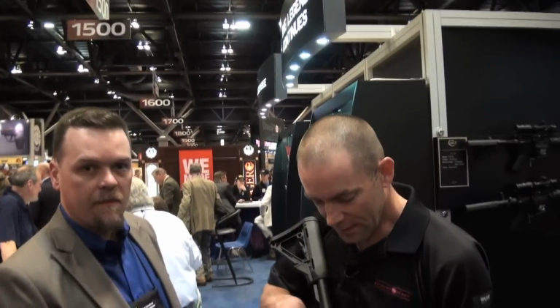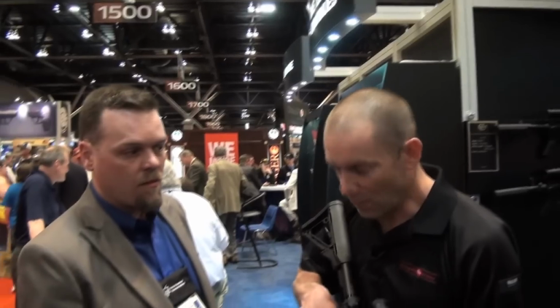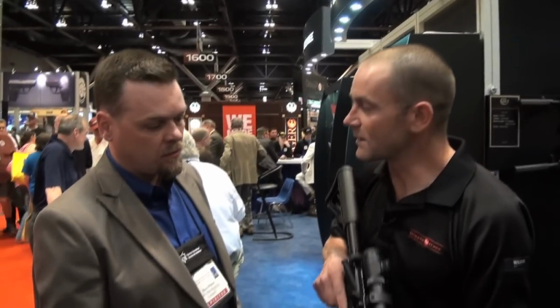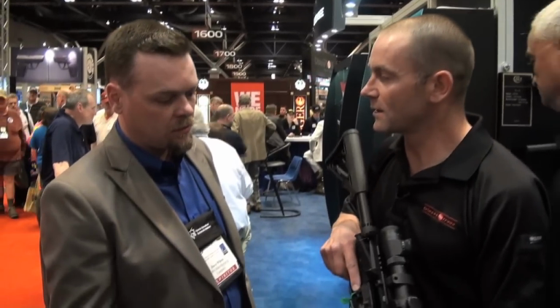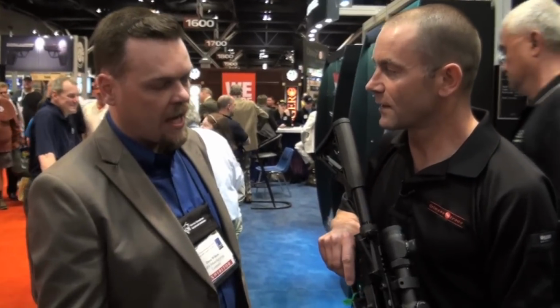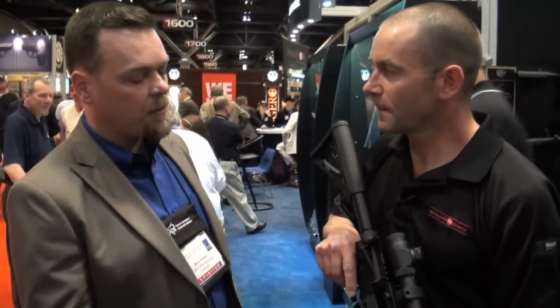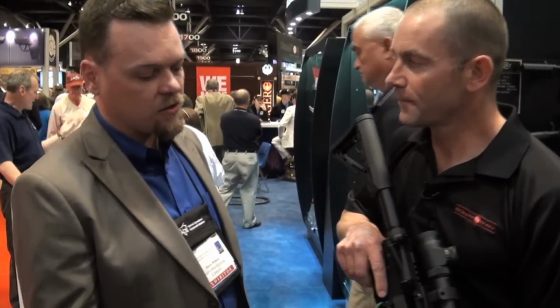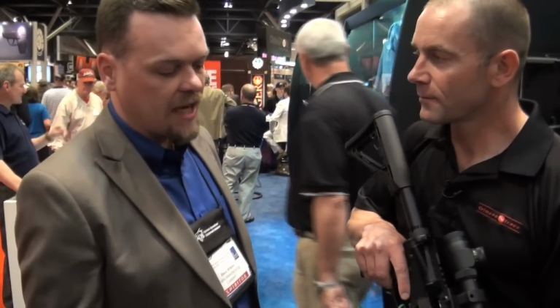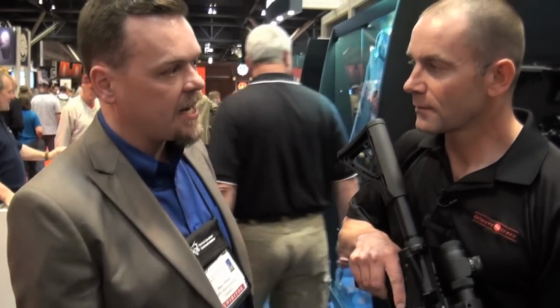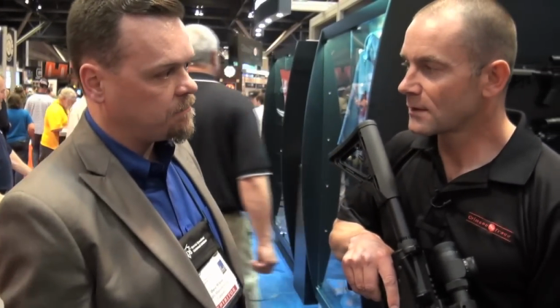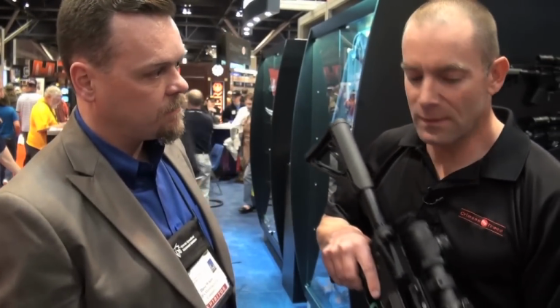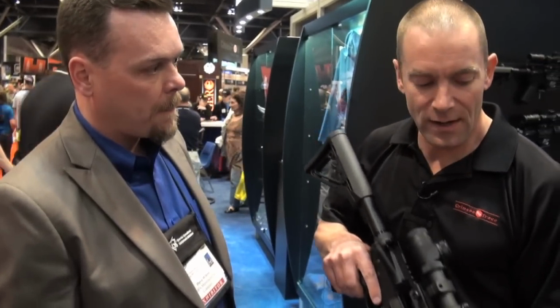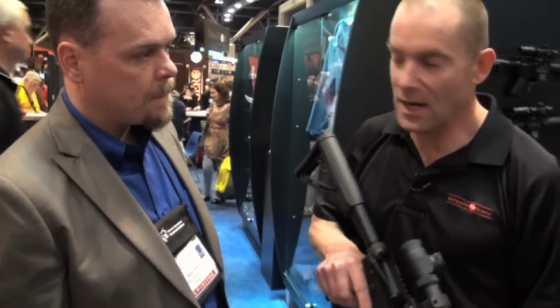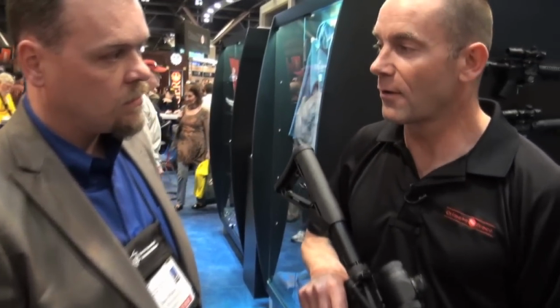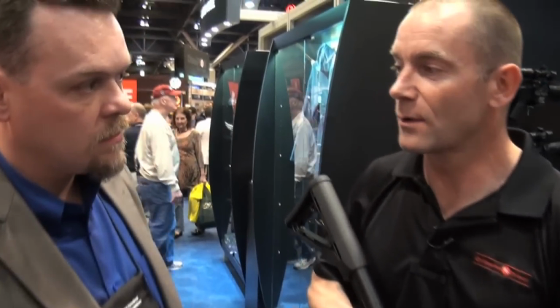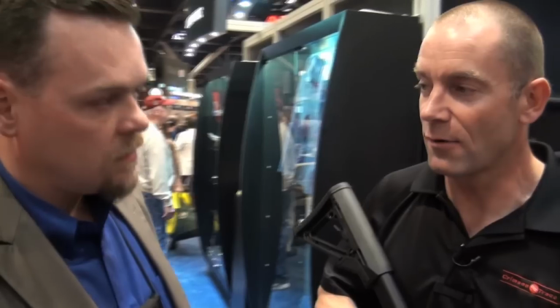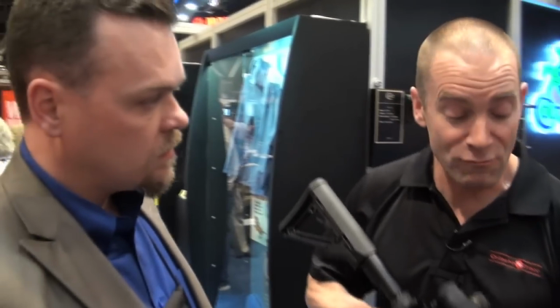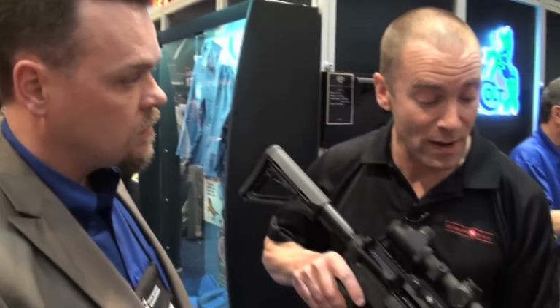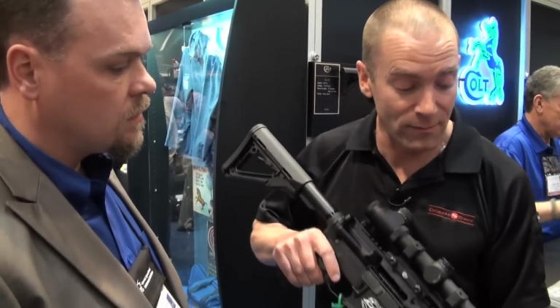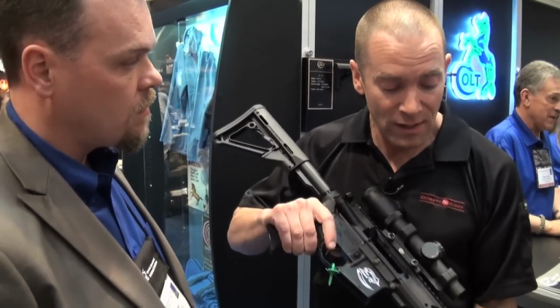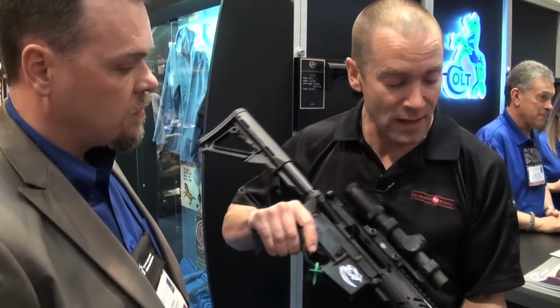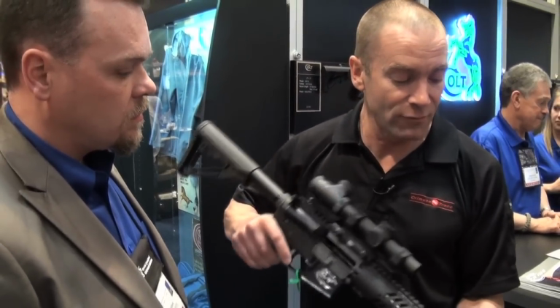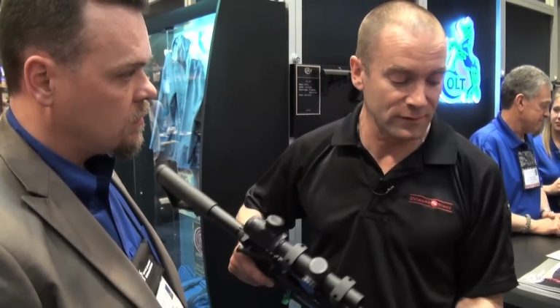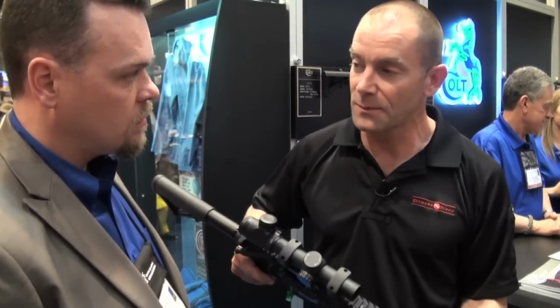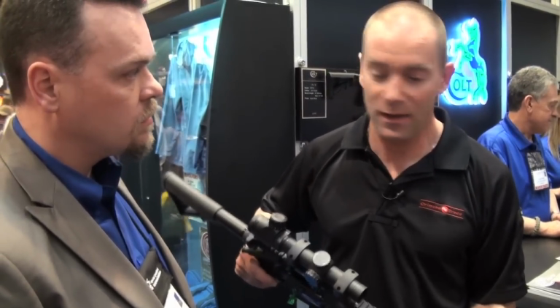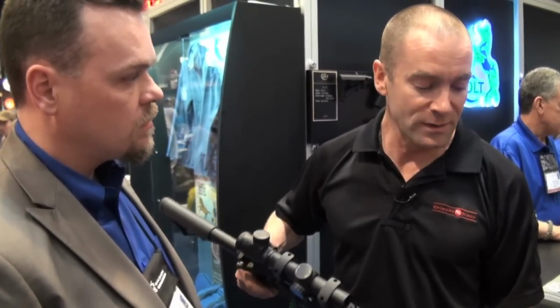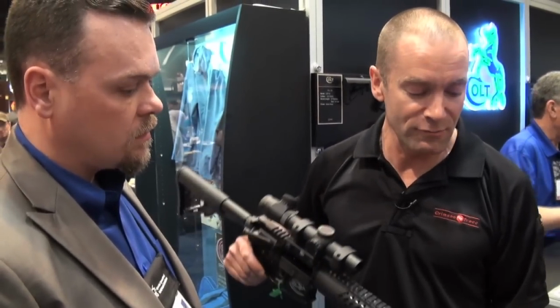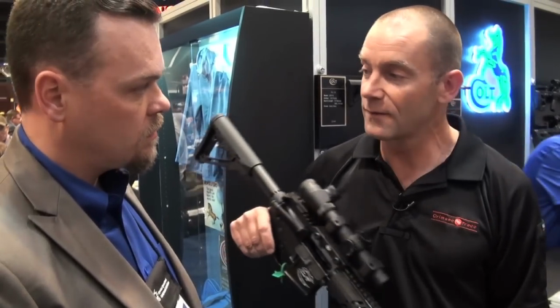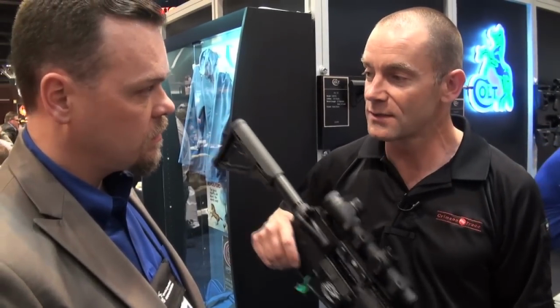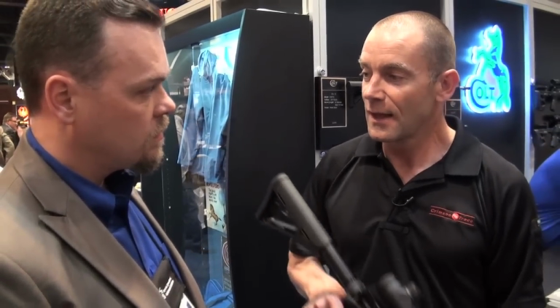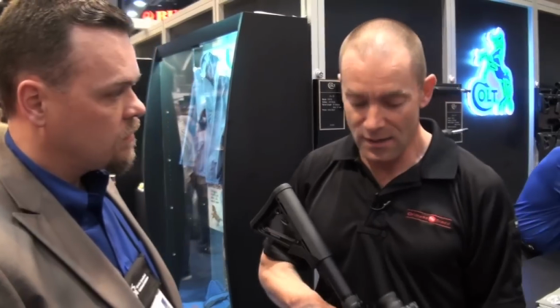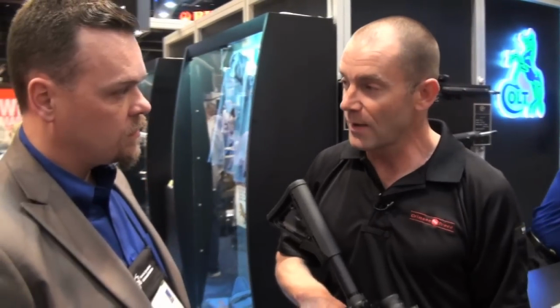Well, what's the MSRP on this rifle, Dave? MSRP on this rifle is $1,999. So people can get into the game for a reasonable amount of money, get a high-end rifle, top spec, with some really innovative features.